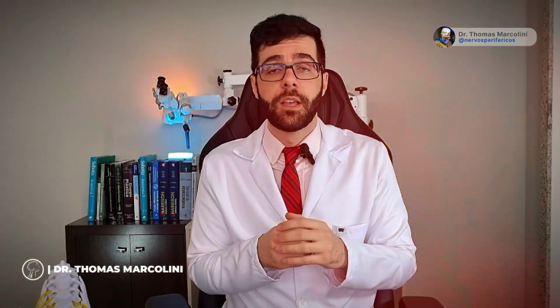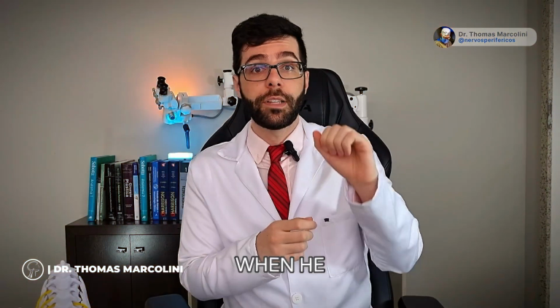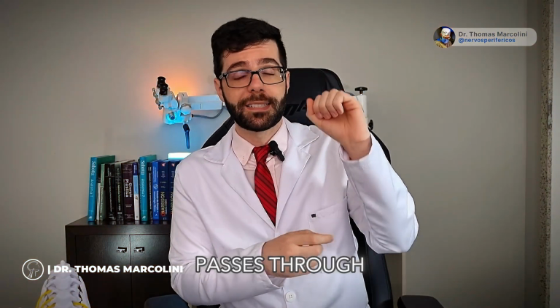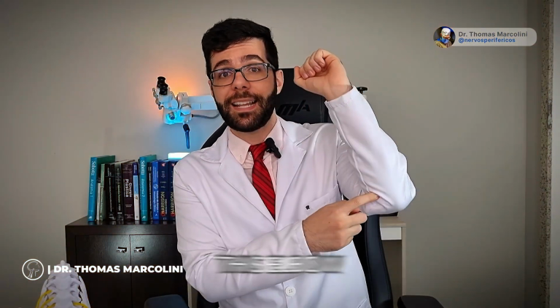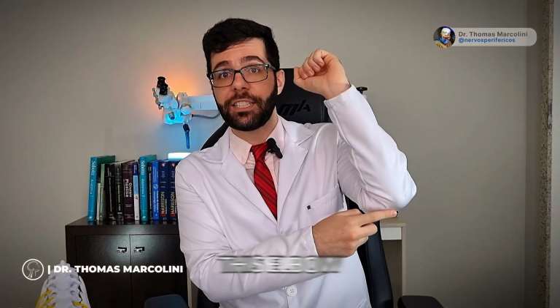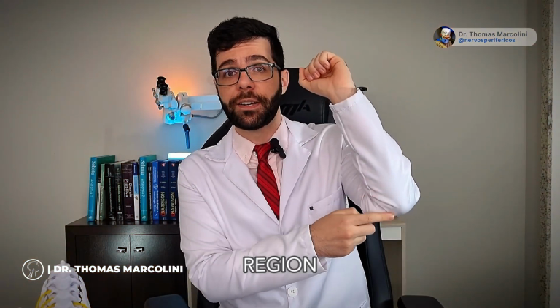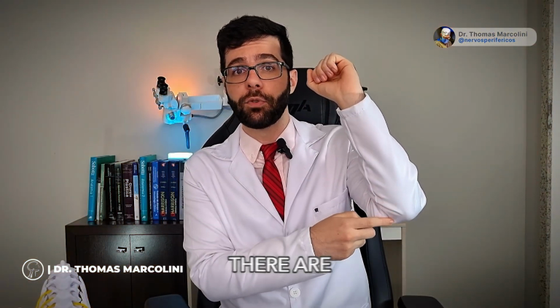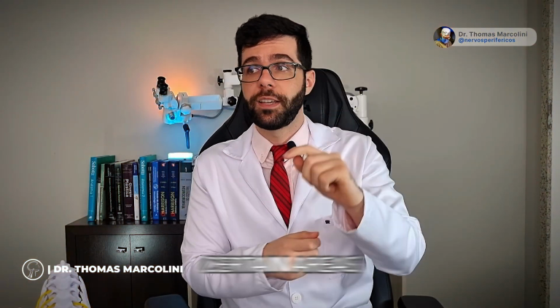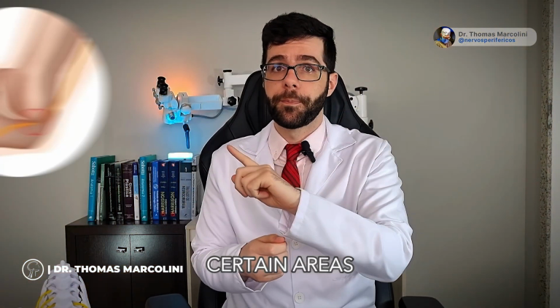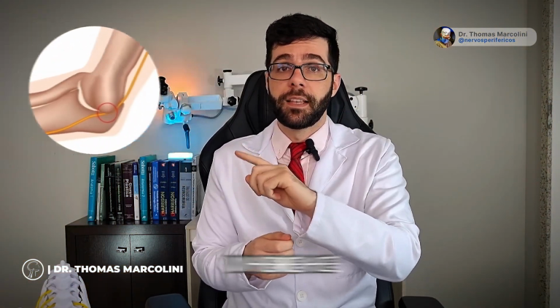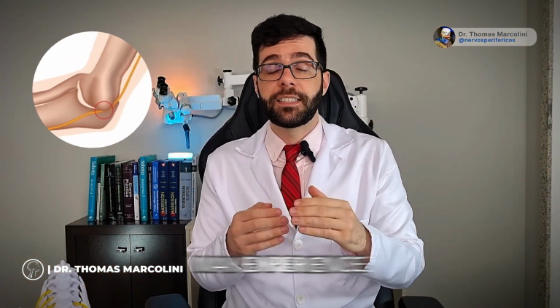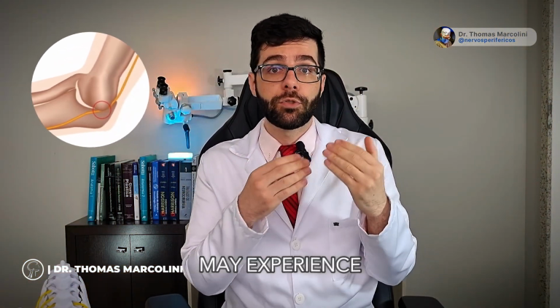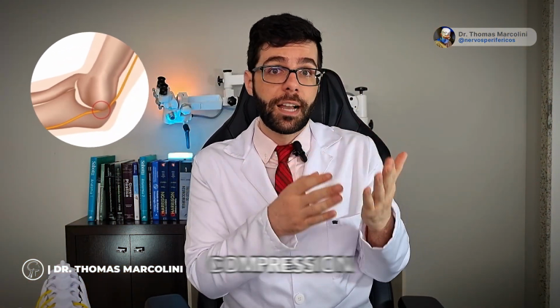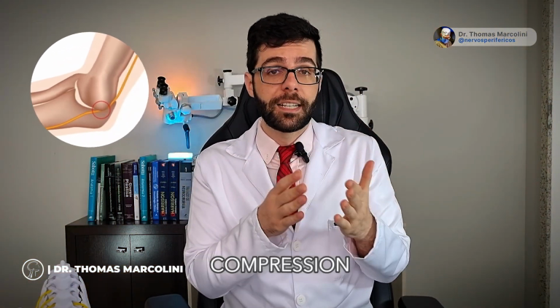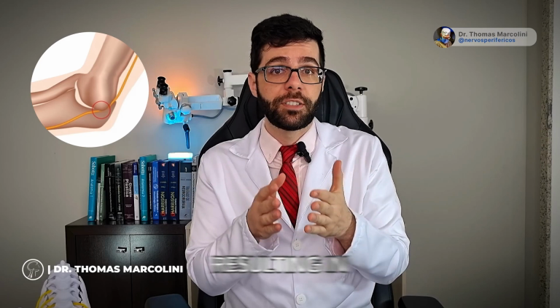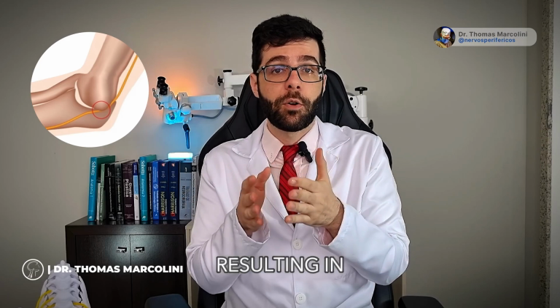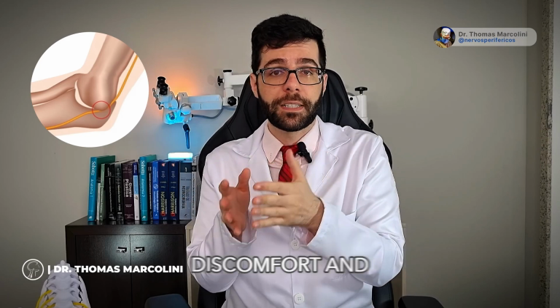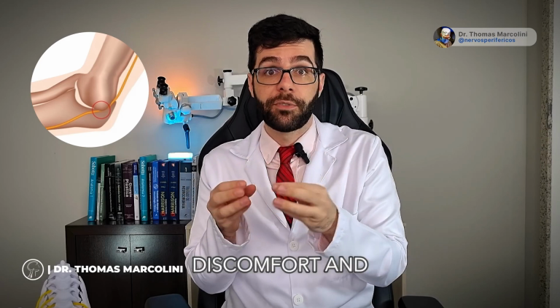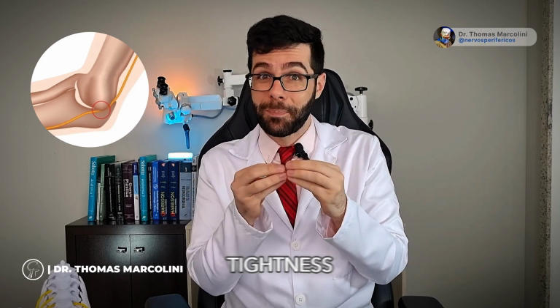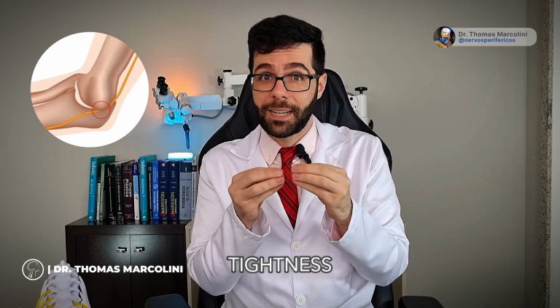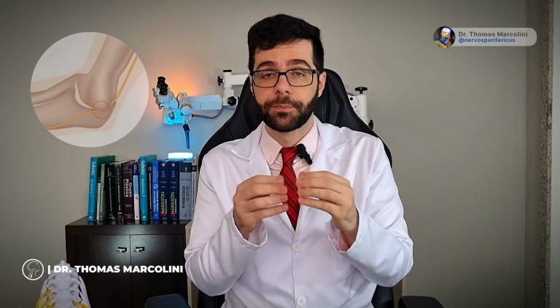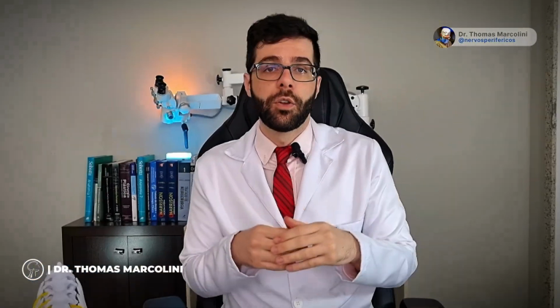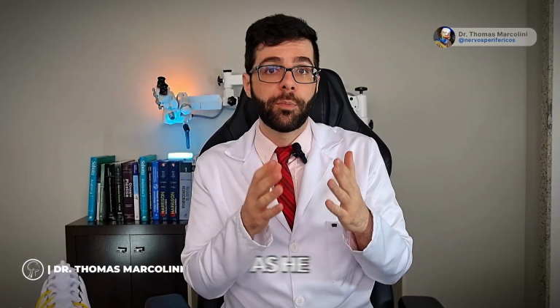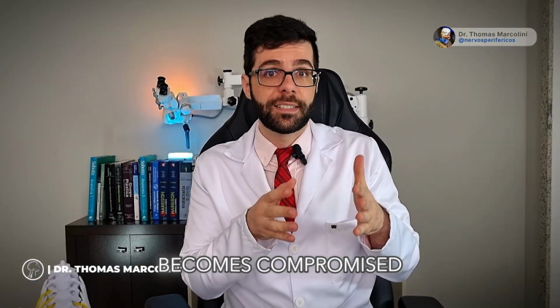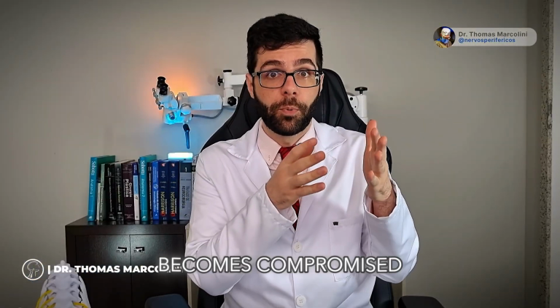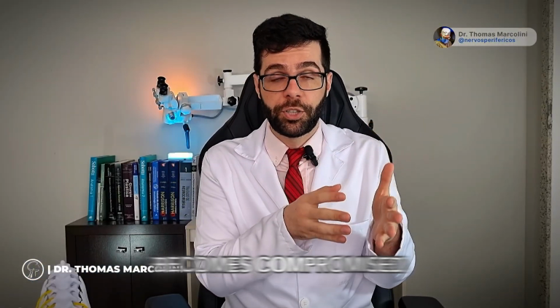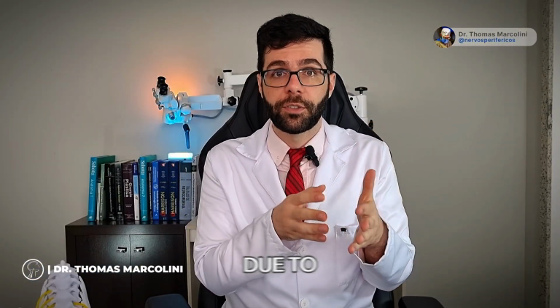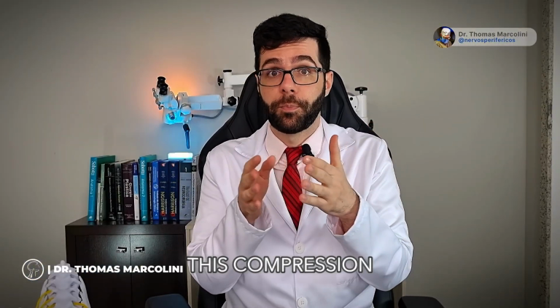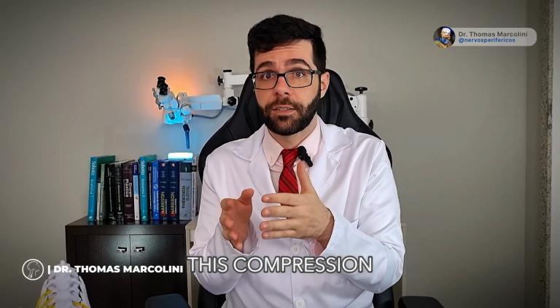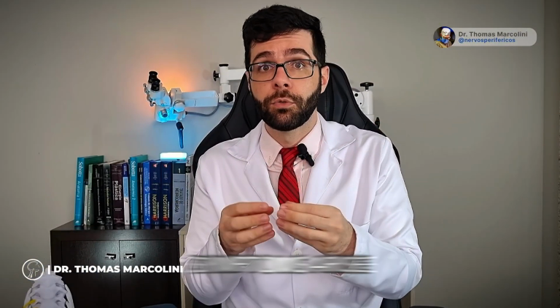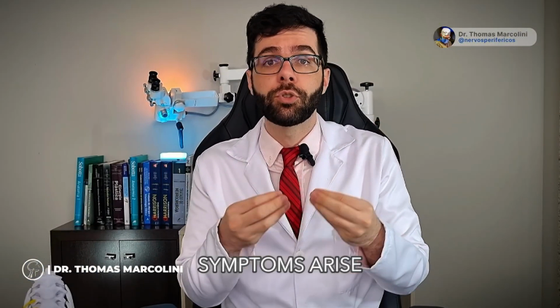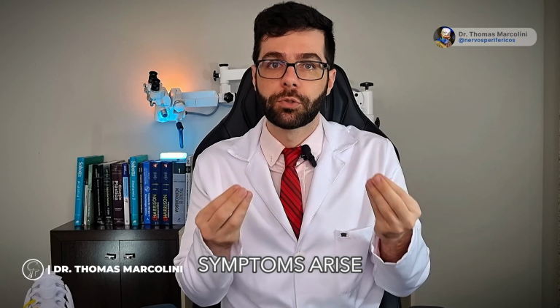When it passes through the elbow region, there are certain areas where it may experience compression, resulting in discomfort and tightness. As it becomes compromised due to this compression, symptoms arise.